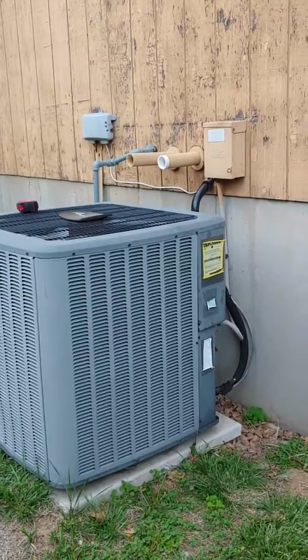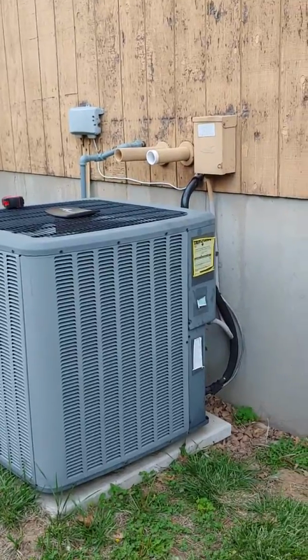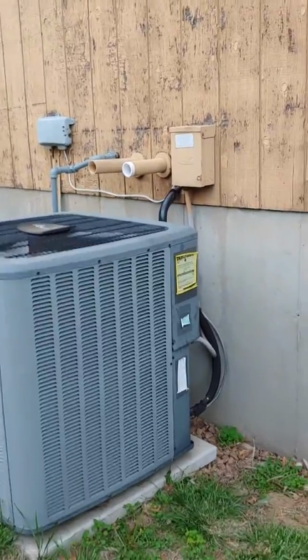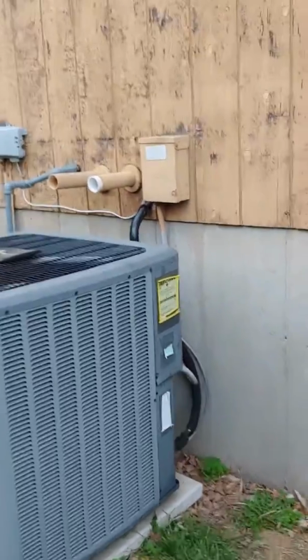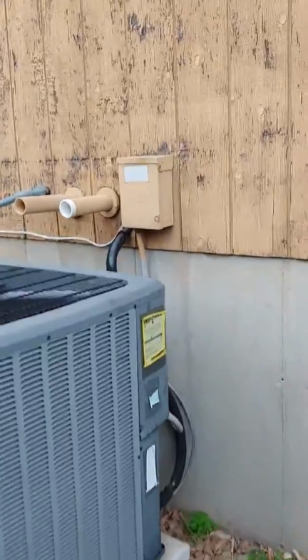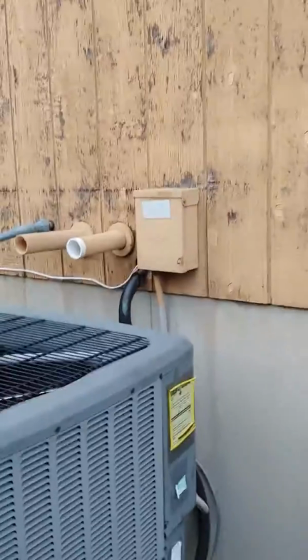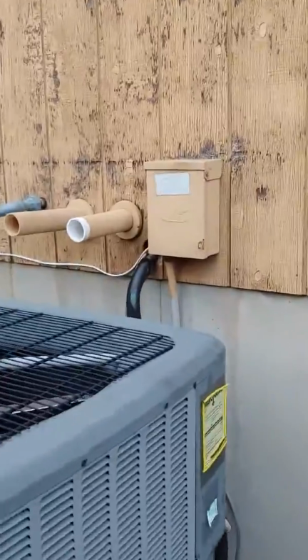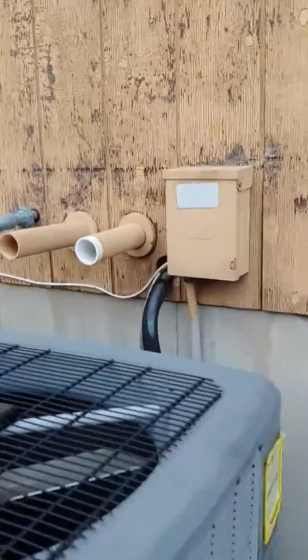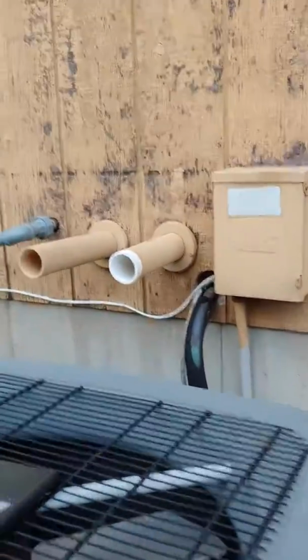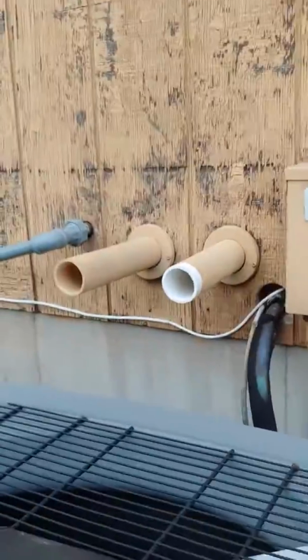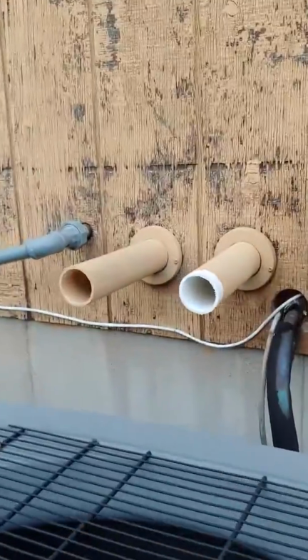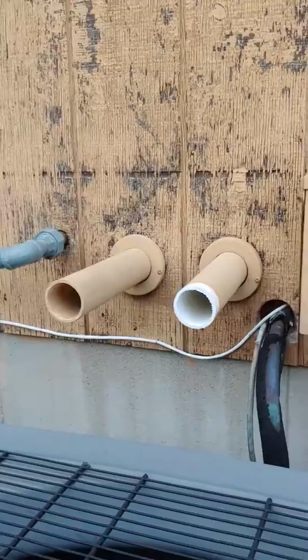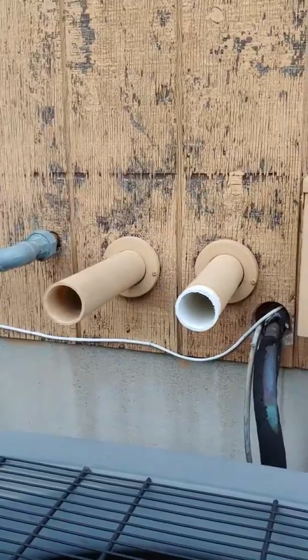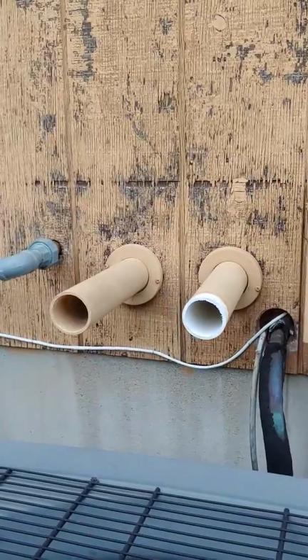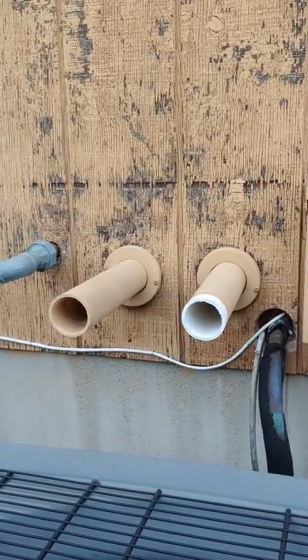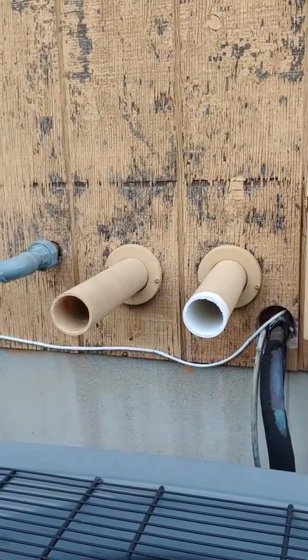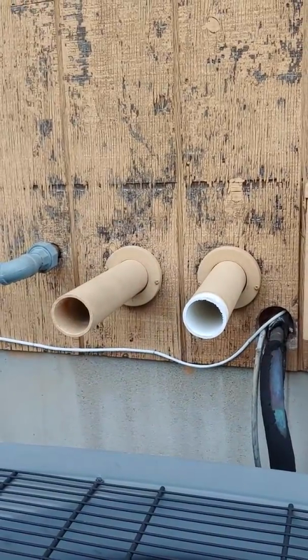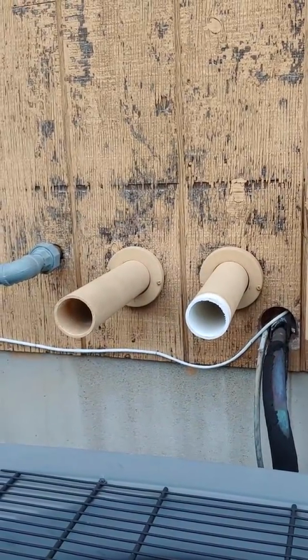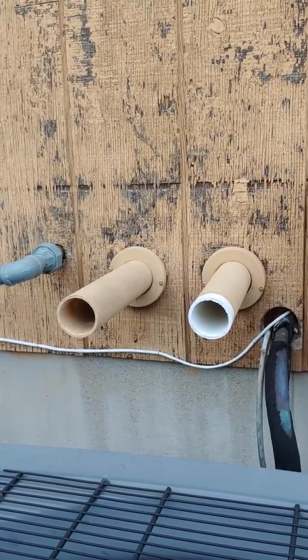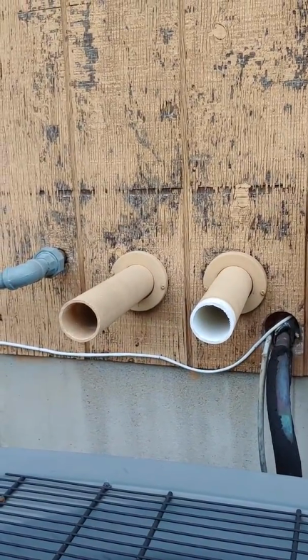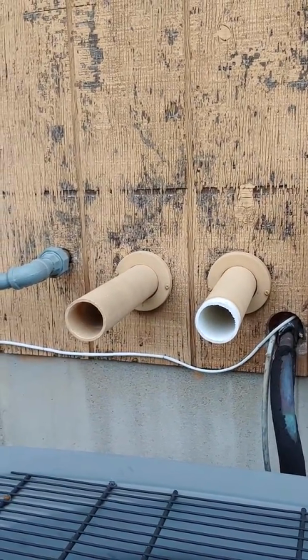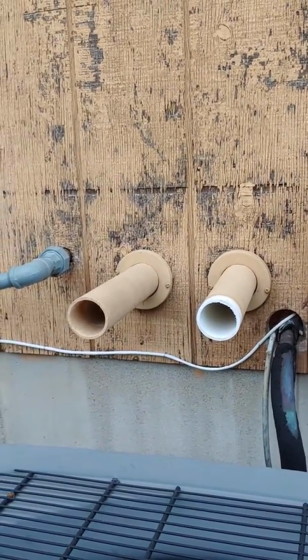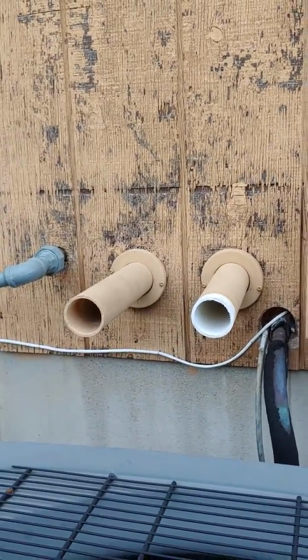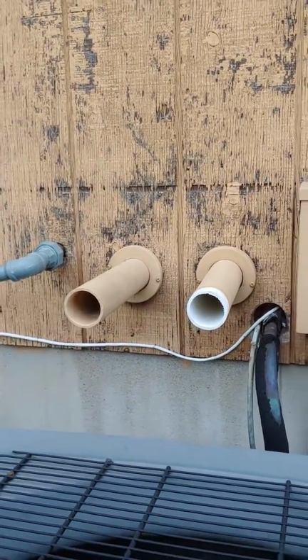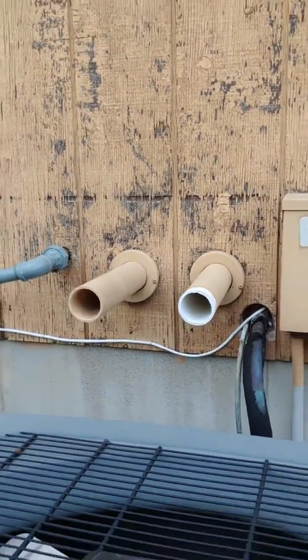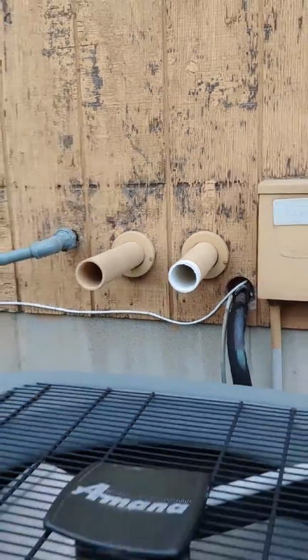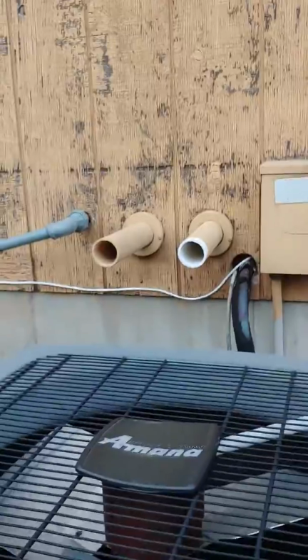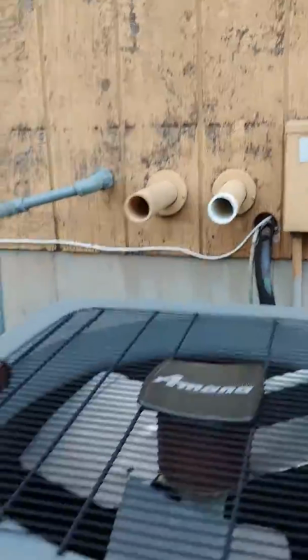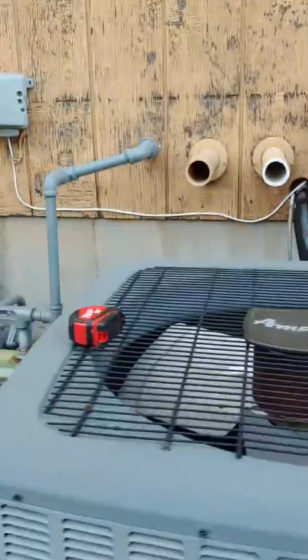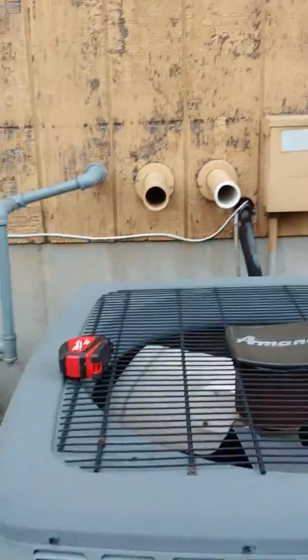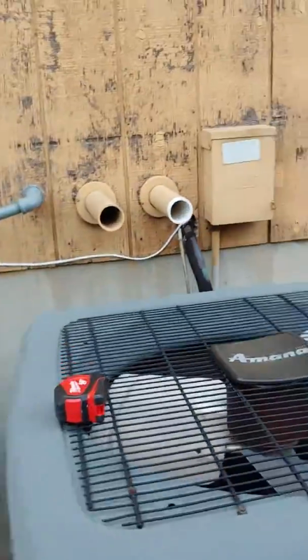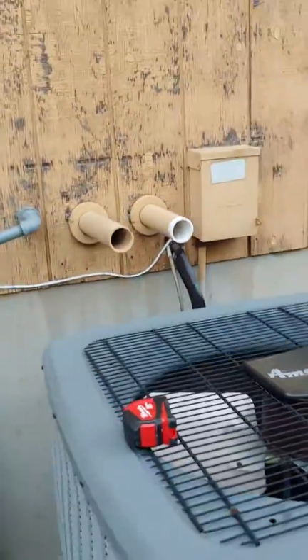They already have the PVC venting. You guys know better than me — I don't know if it's supposed to stick straight out like that. I thought you had to curve one up and one down, but again, I don't know.